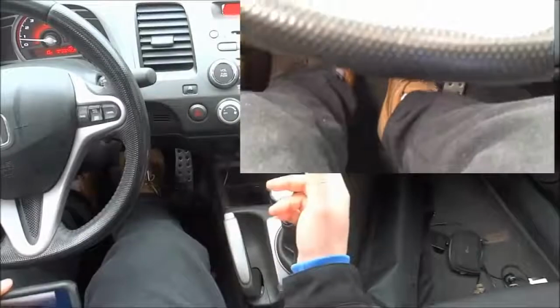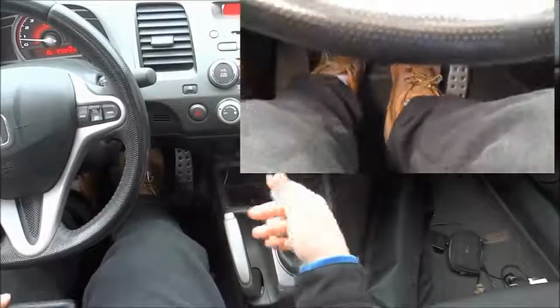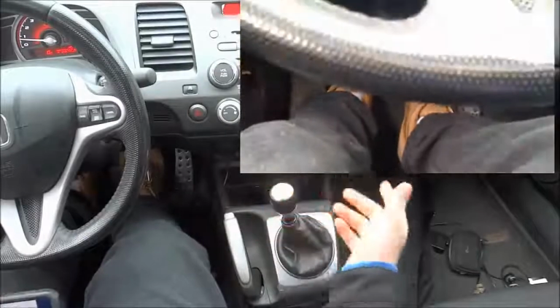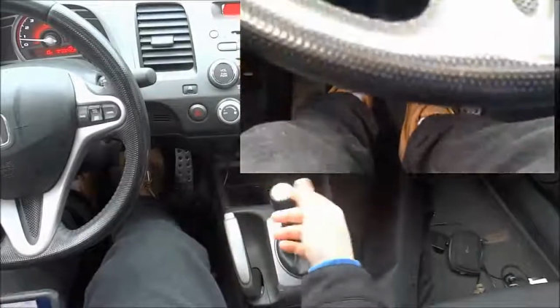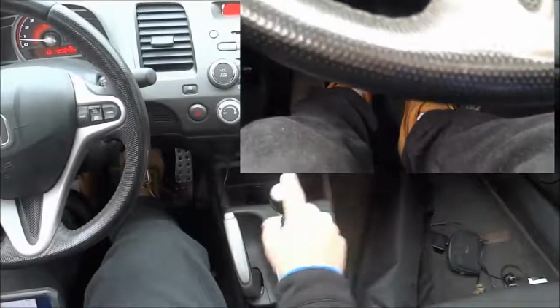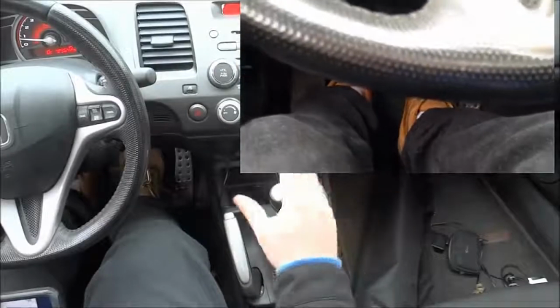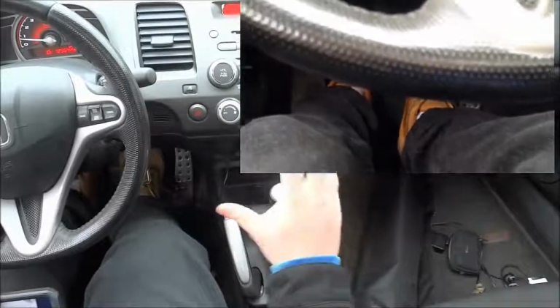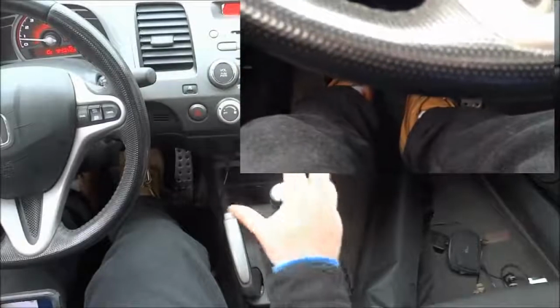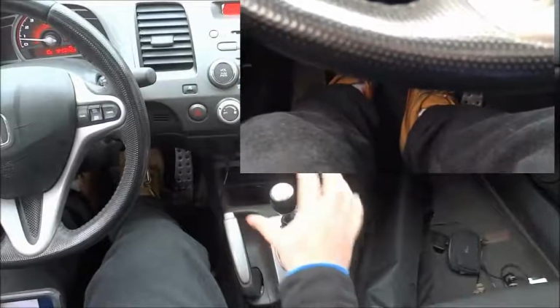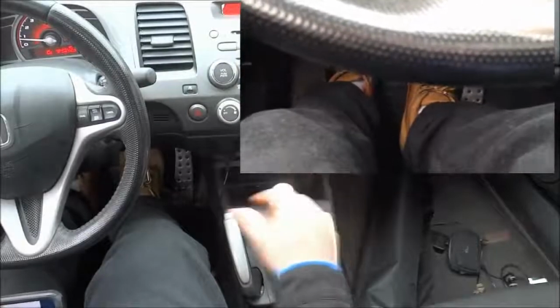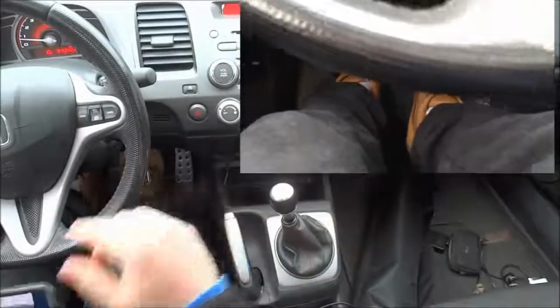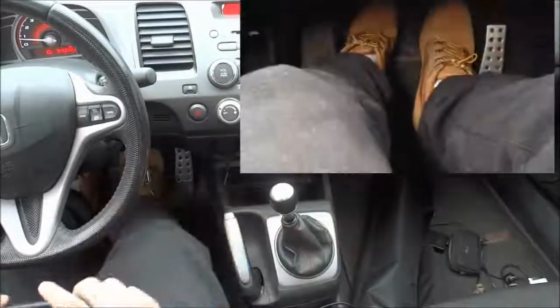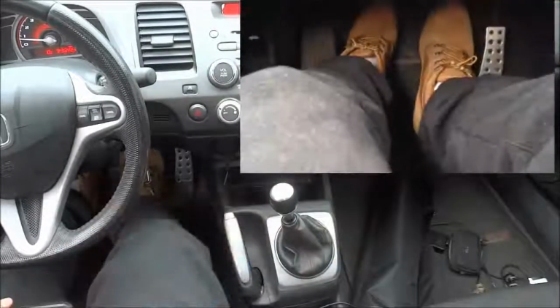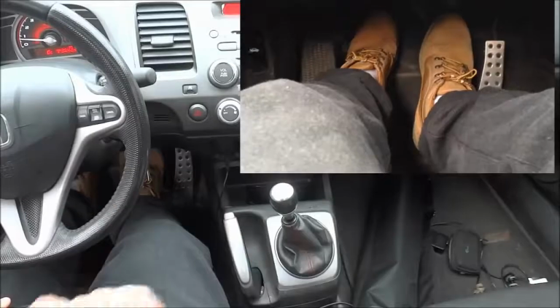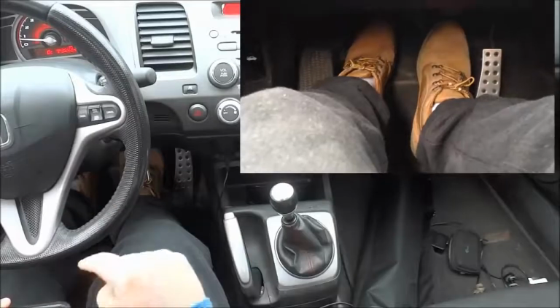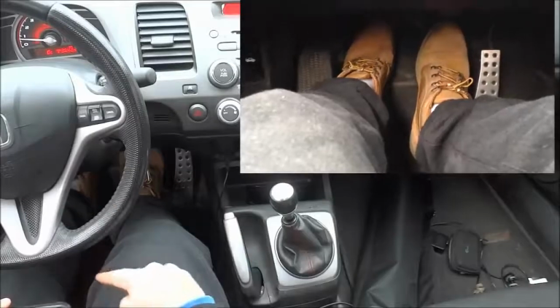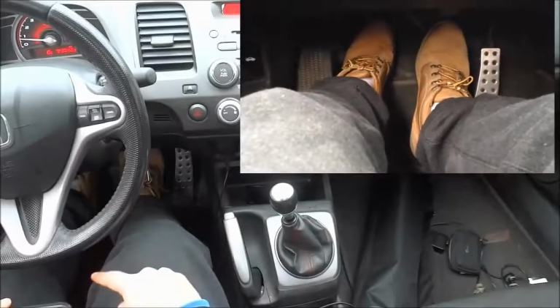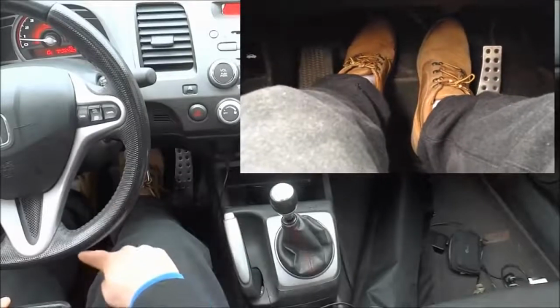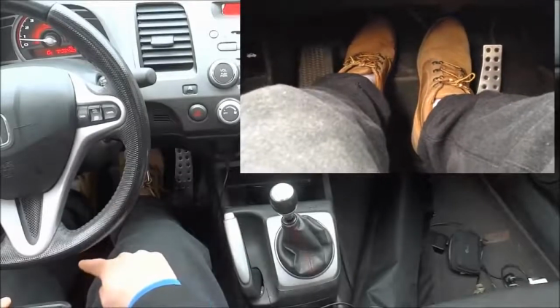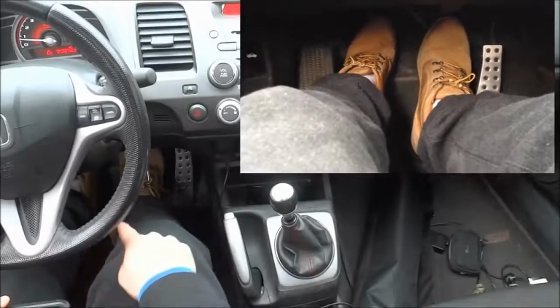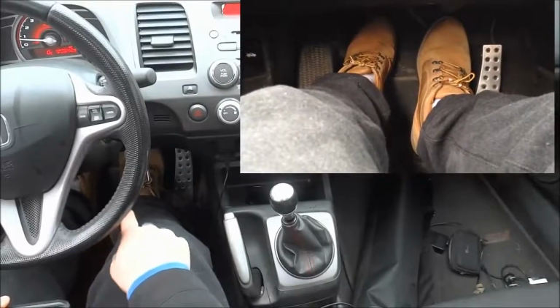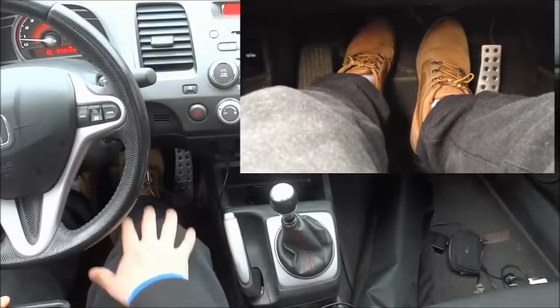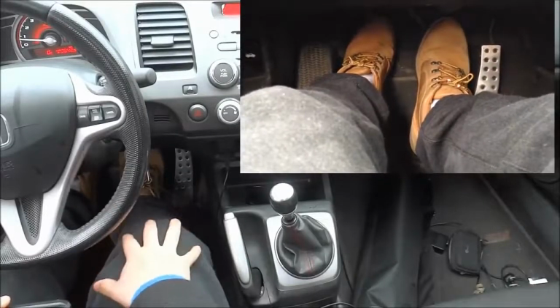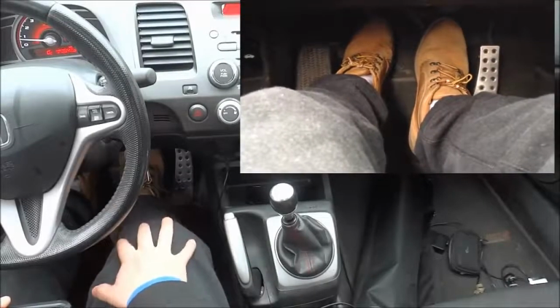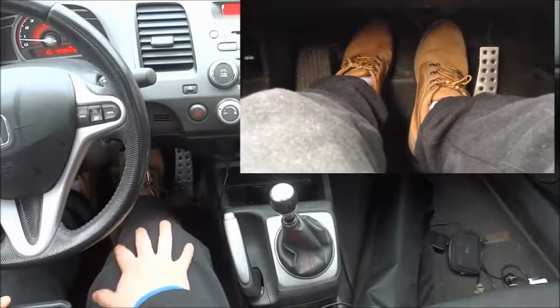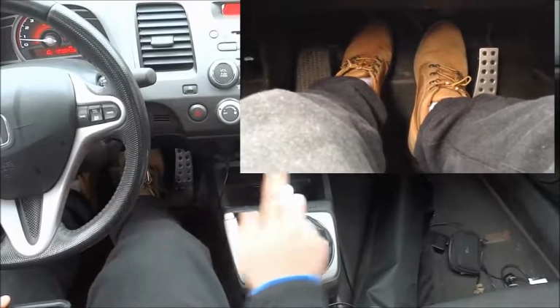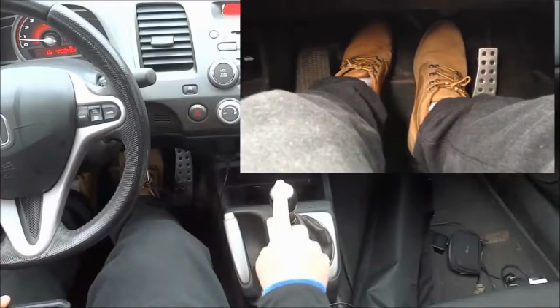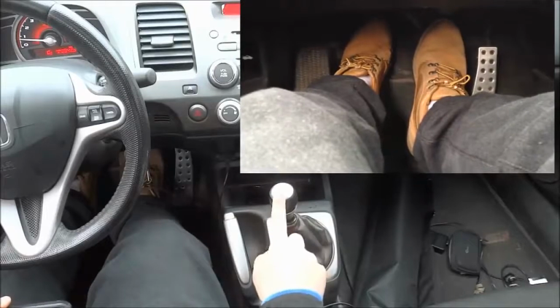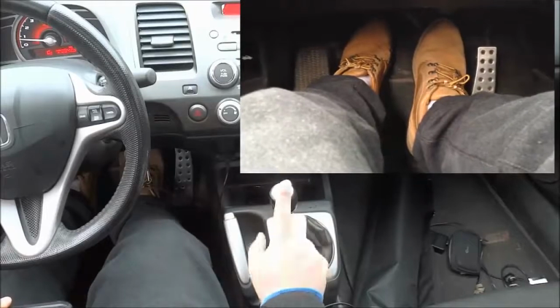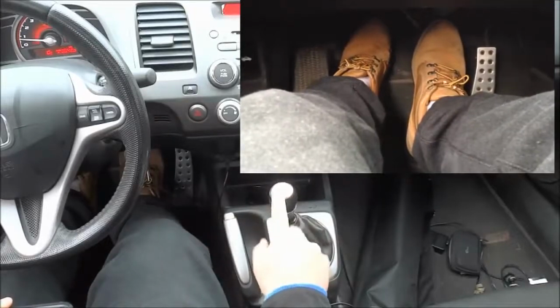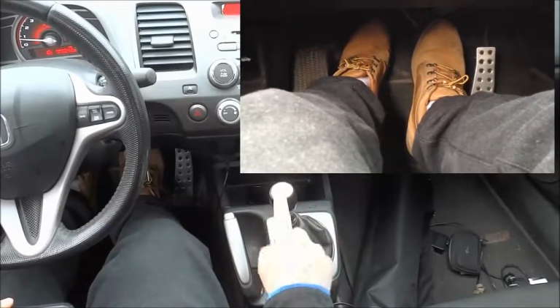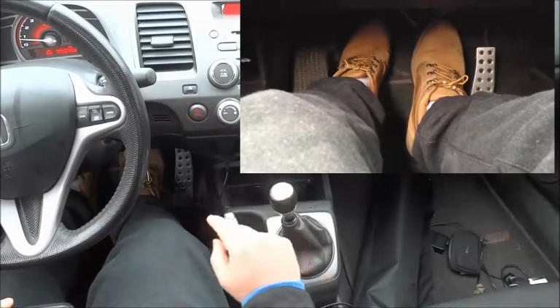If you're driving a different car, your first gear might be in a different location. So just to recap: we have the clutch pedal pressed in, we have our right foot pressing the brake, and we've placed our gear selector in first gear.